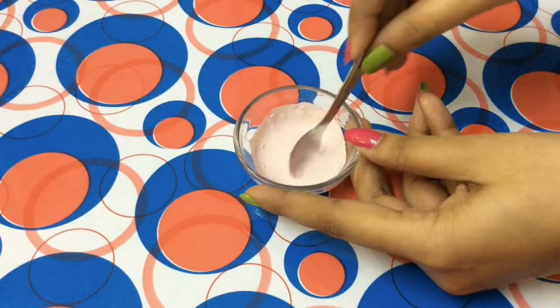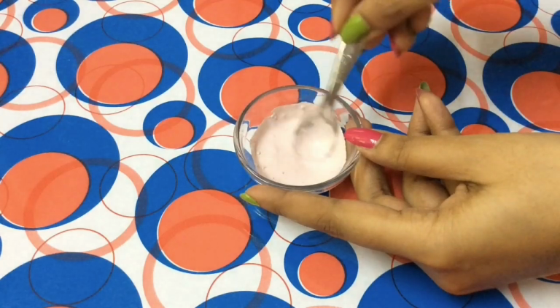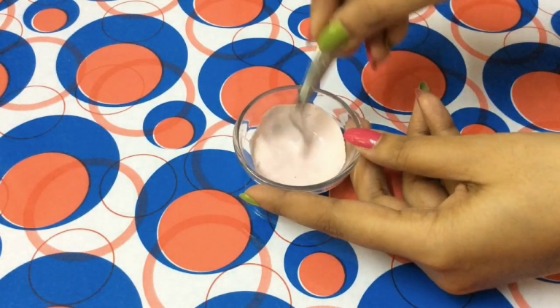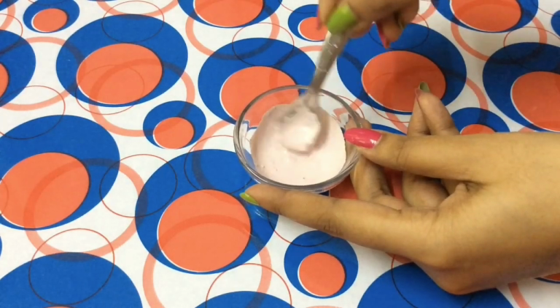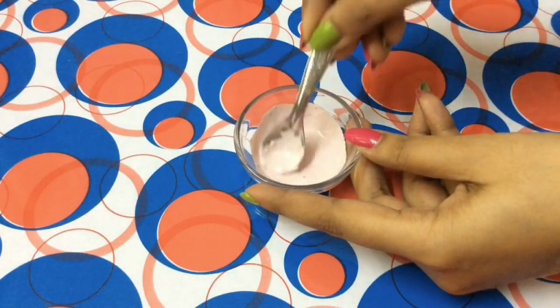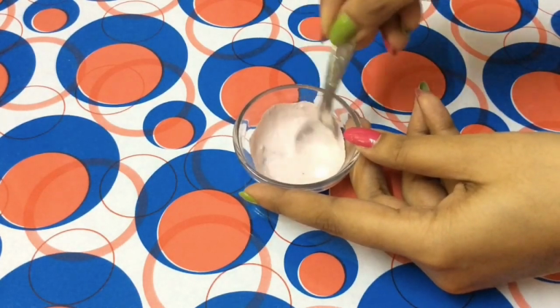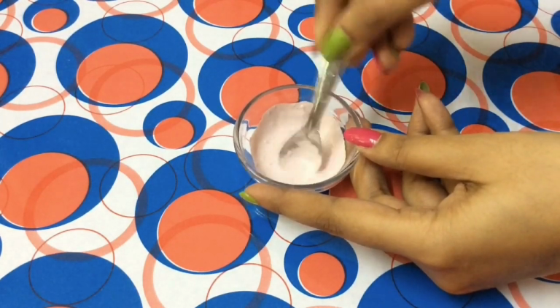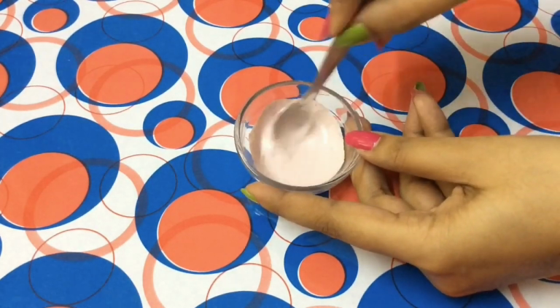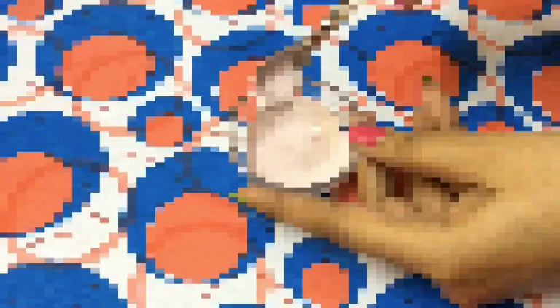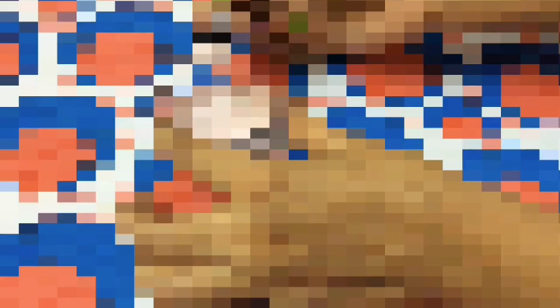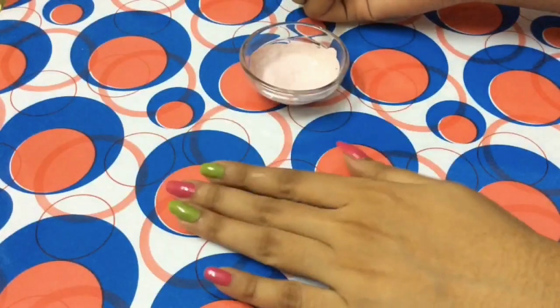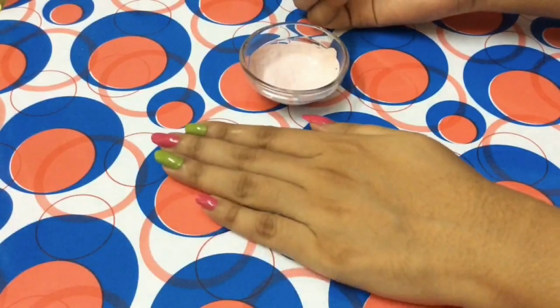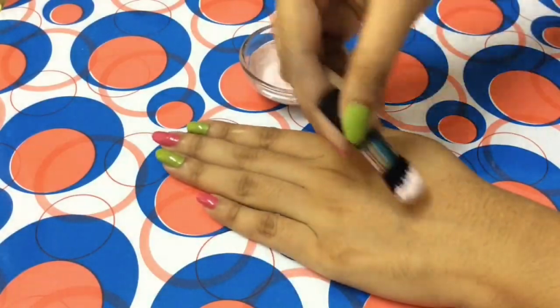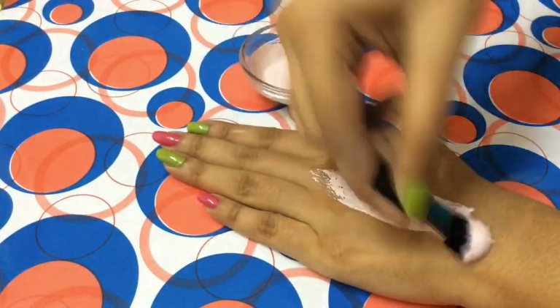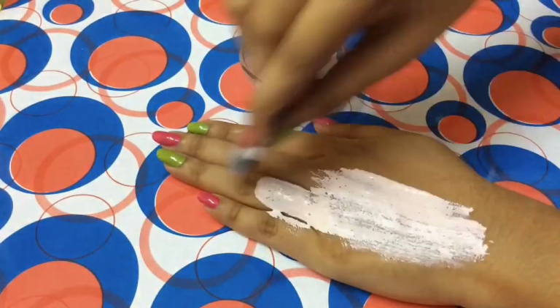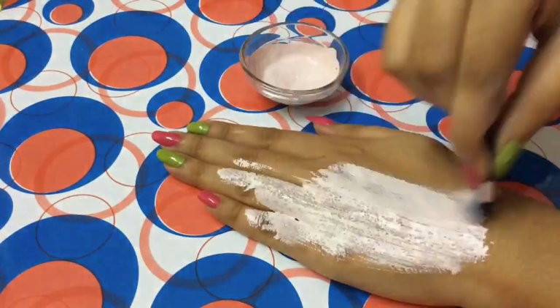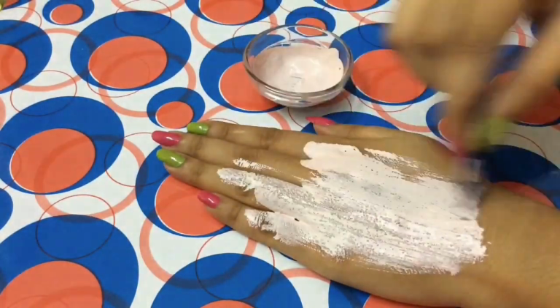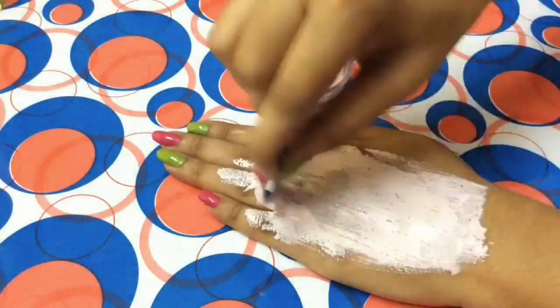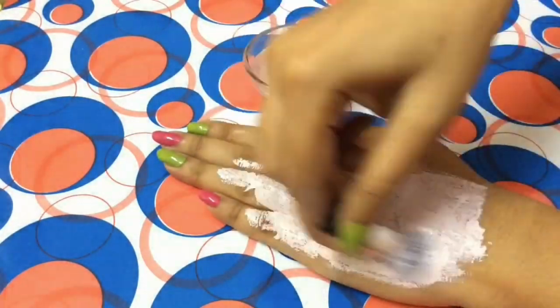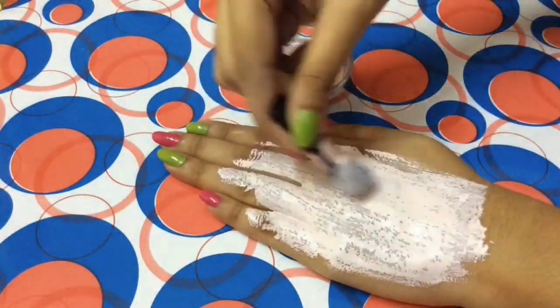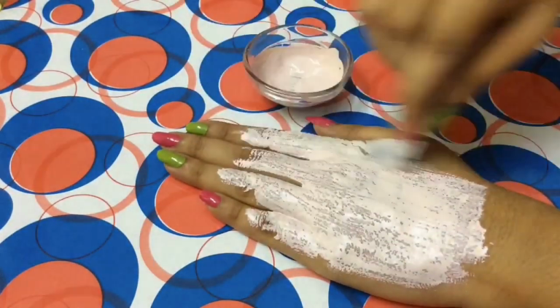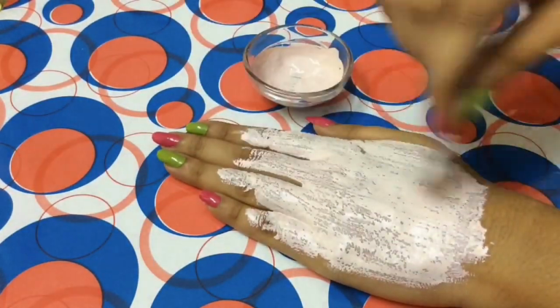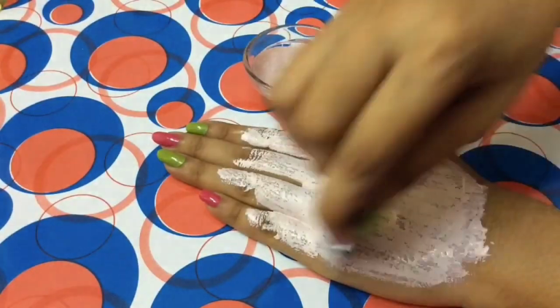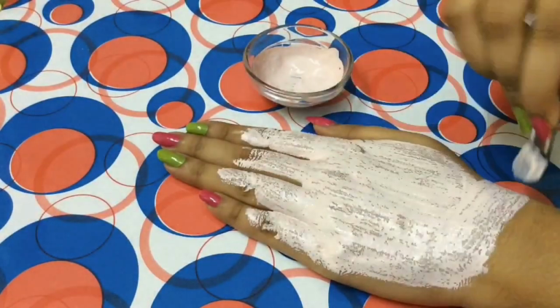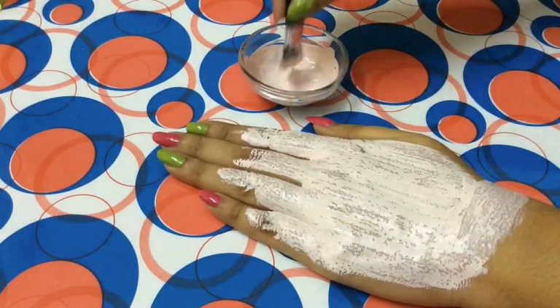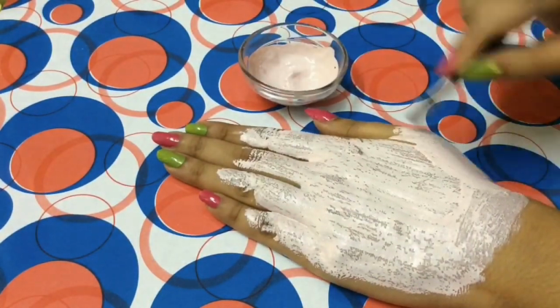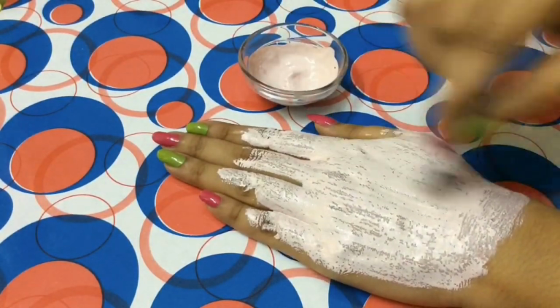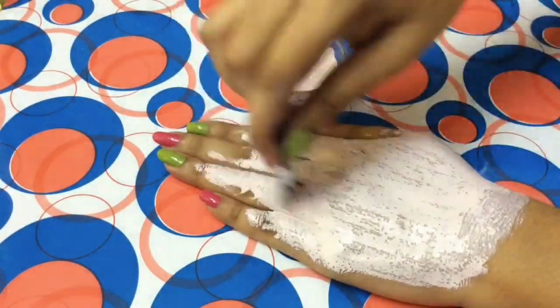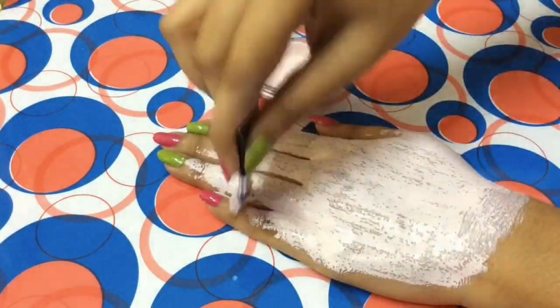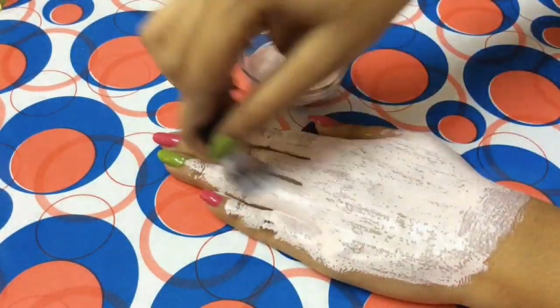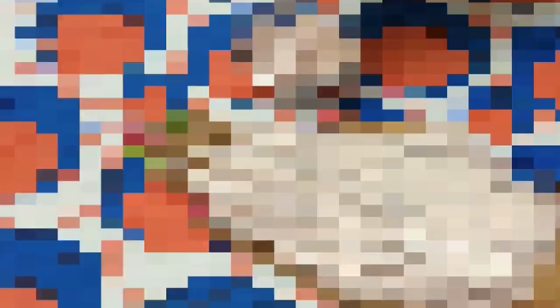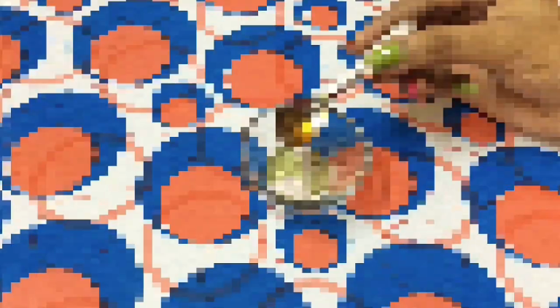Hi friends, welcome to my channel. Today's video is all about how to get rid of your acne fast. I'm going to share two magical treatments to remove your pimples fast, and it works very effectively.